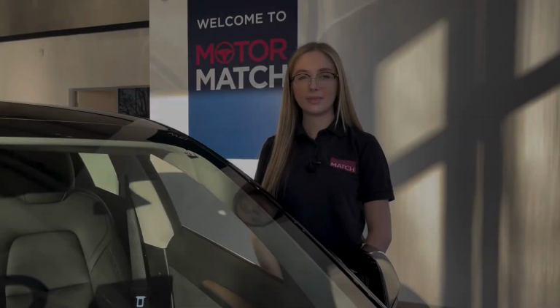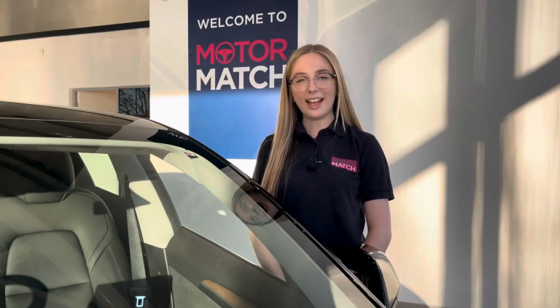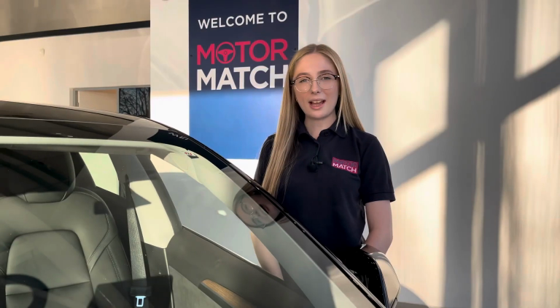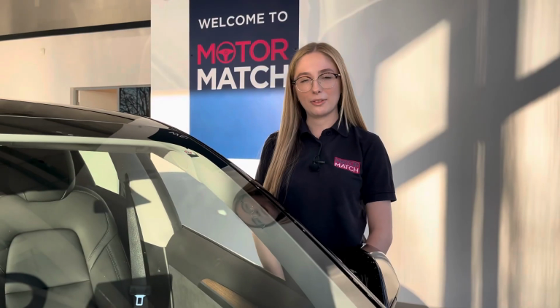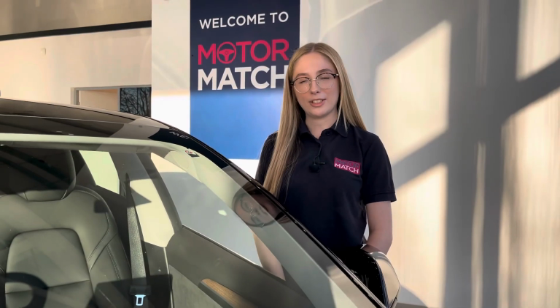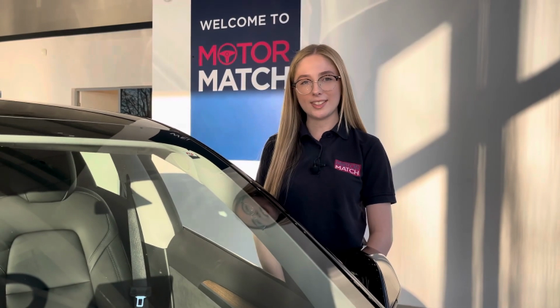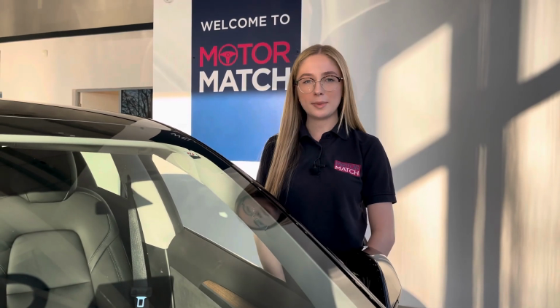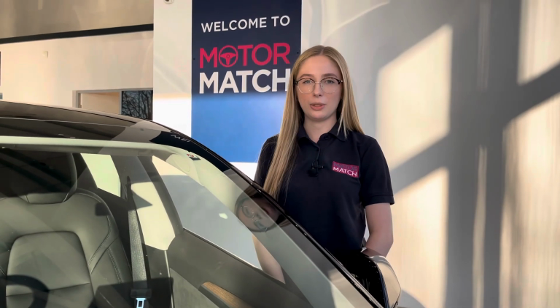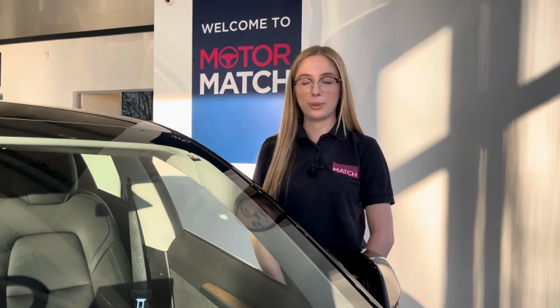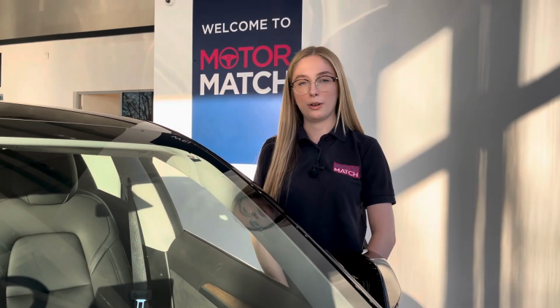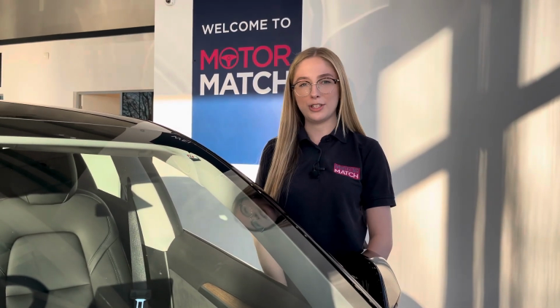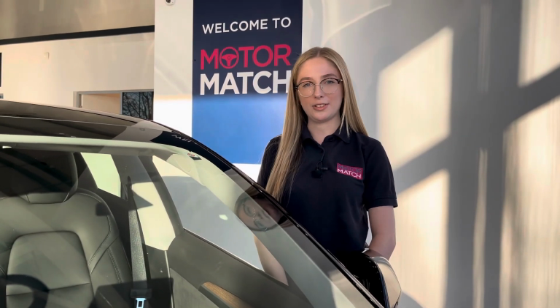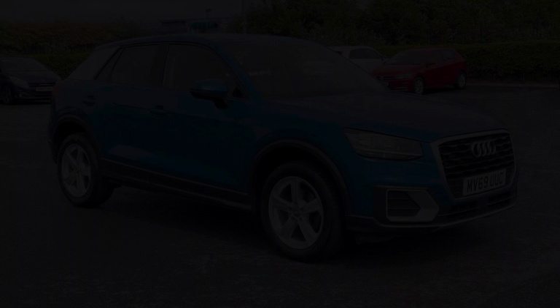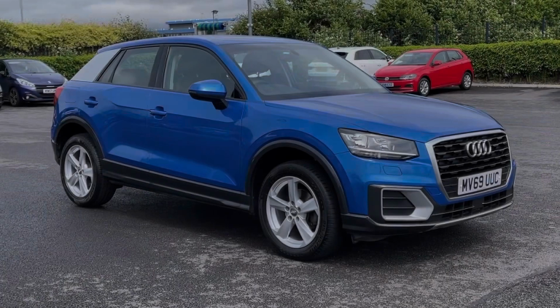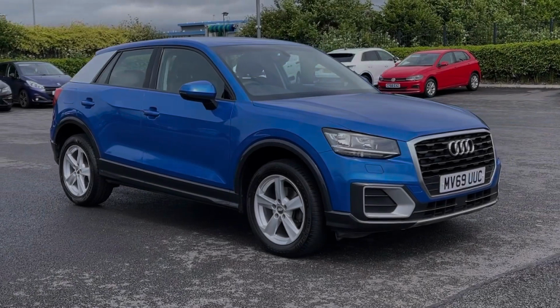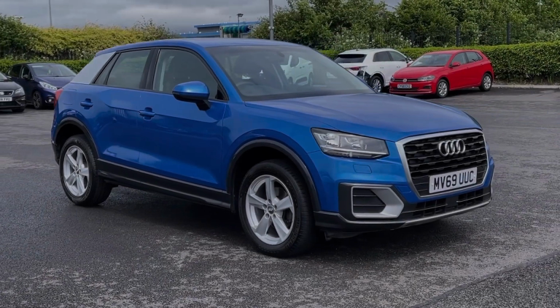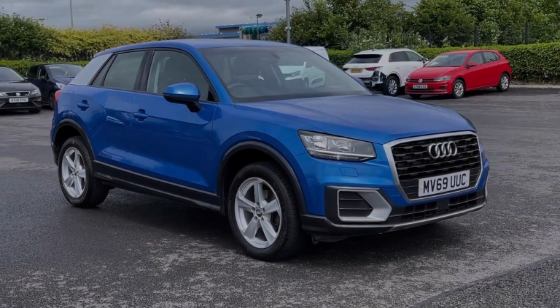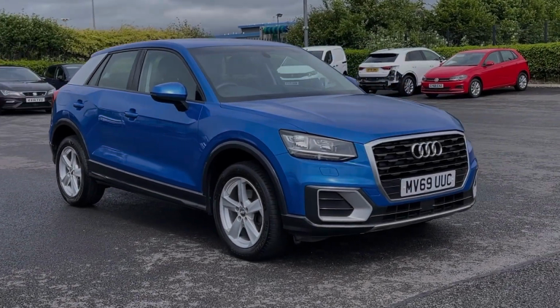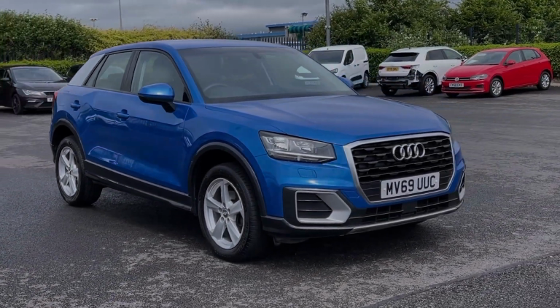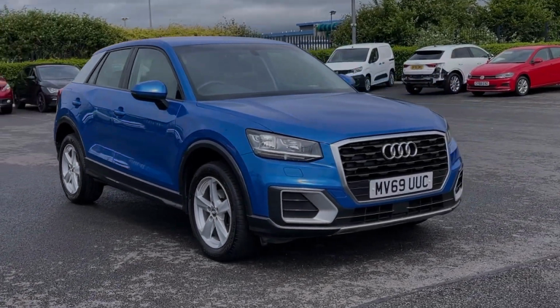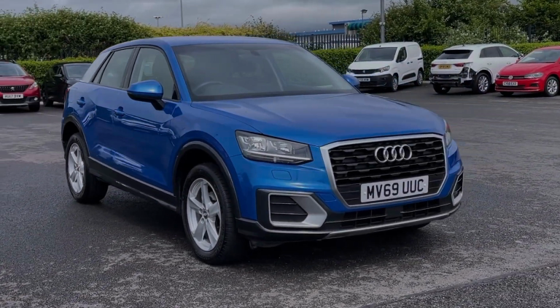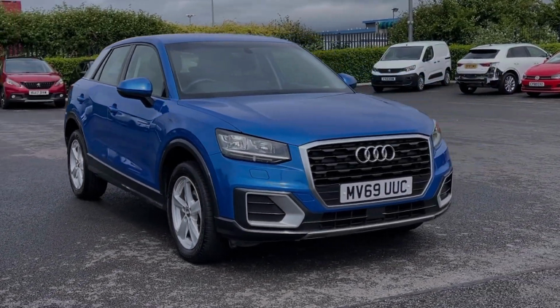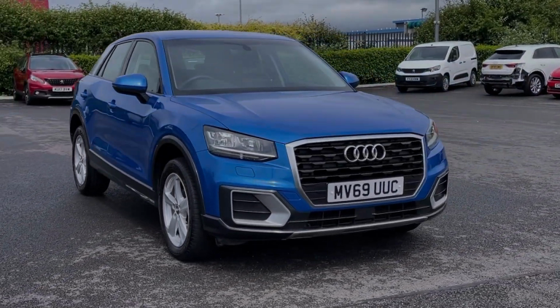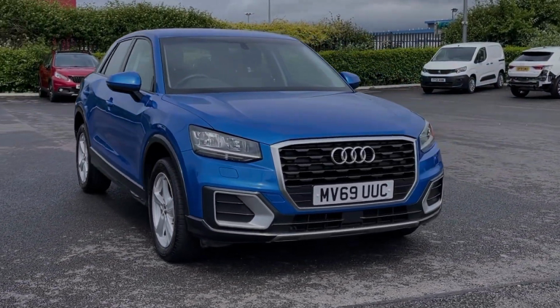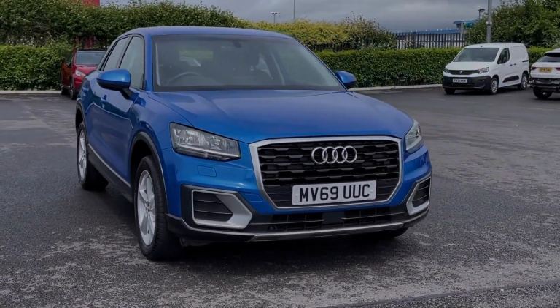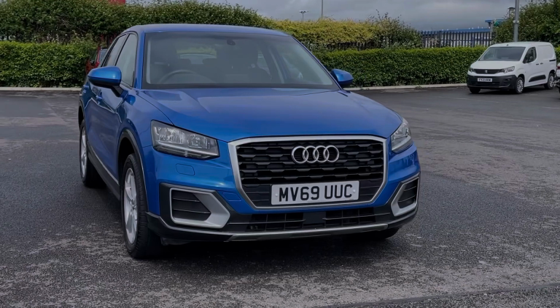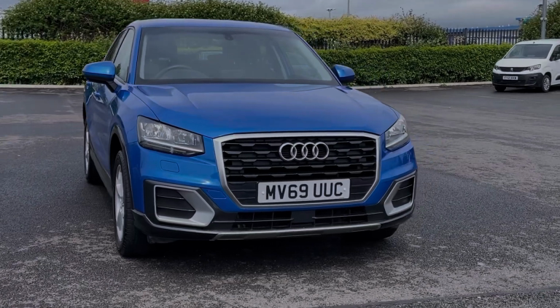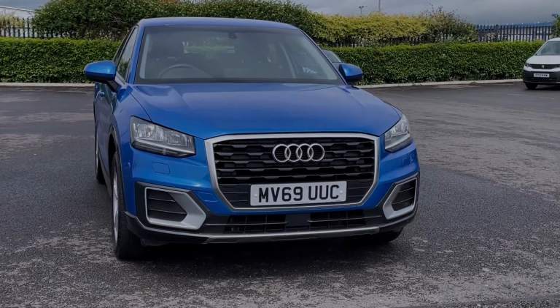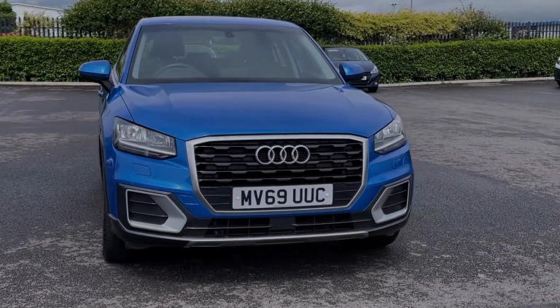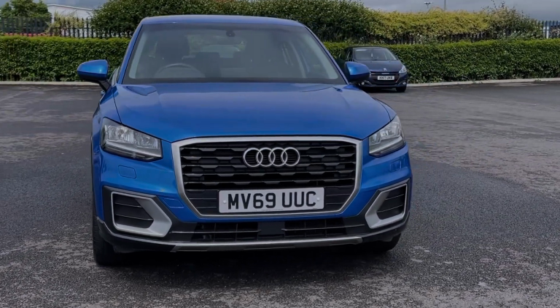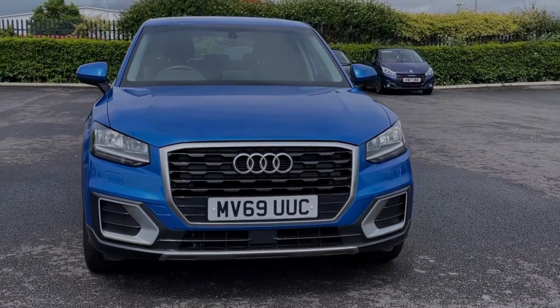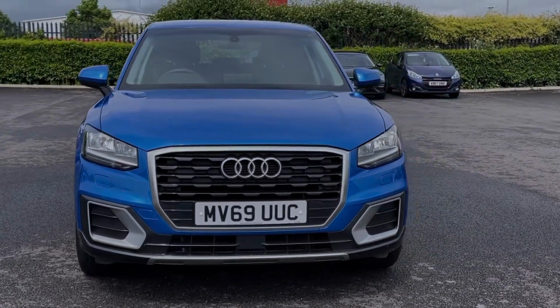Hi there, I'm Becca from Motor Match Chester and I'm going to be taking you around one of our approved used vehicles. This is the Audi Q2 Sport. It's a 2019 model, boasting the 1.6 litre diesel engine and manual transmission.